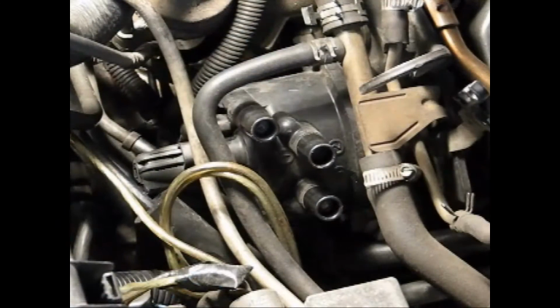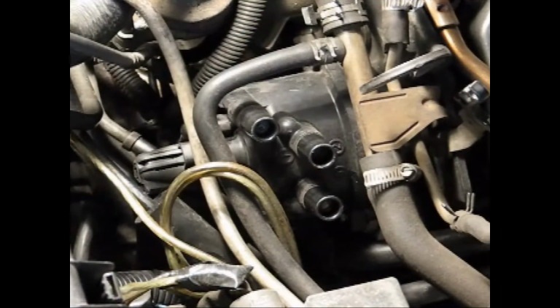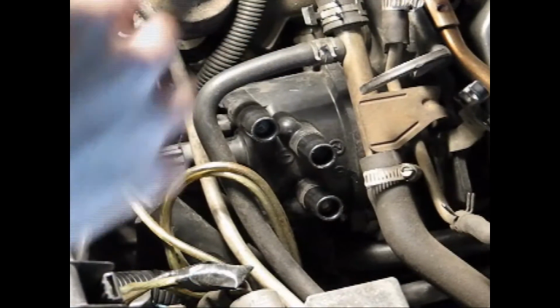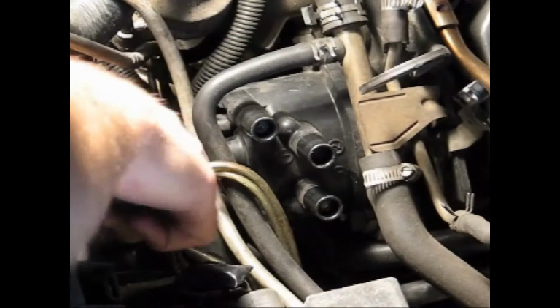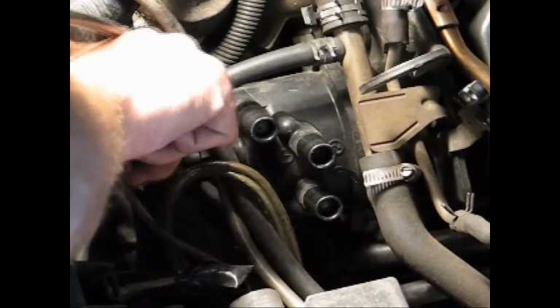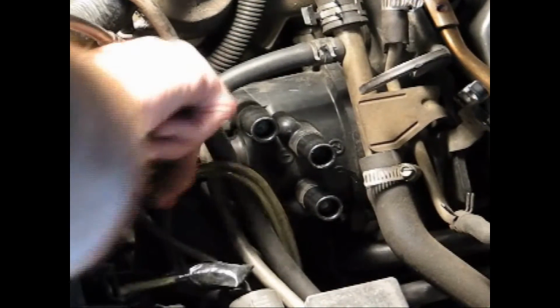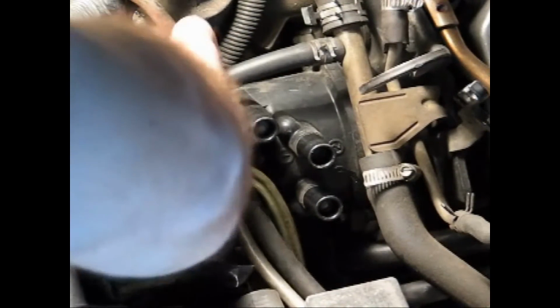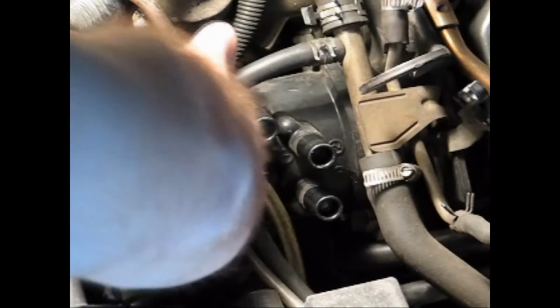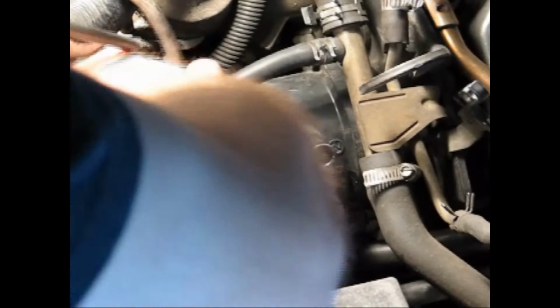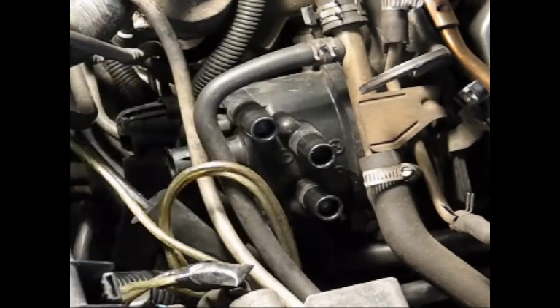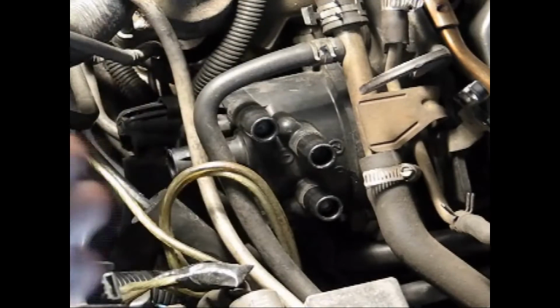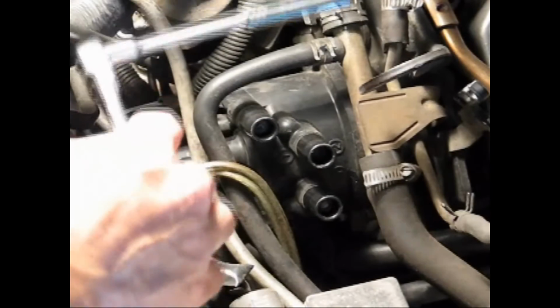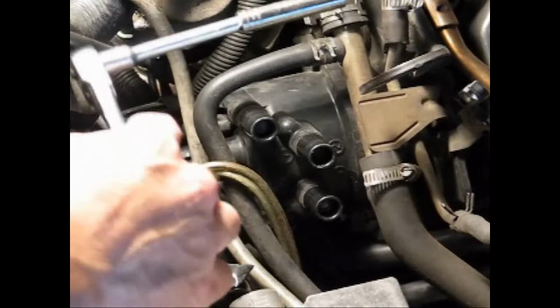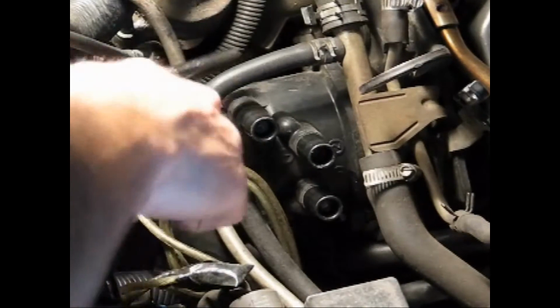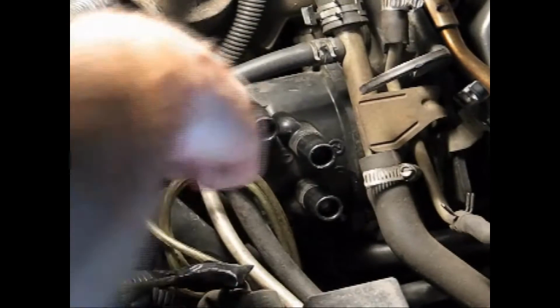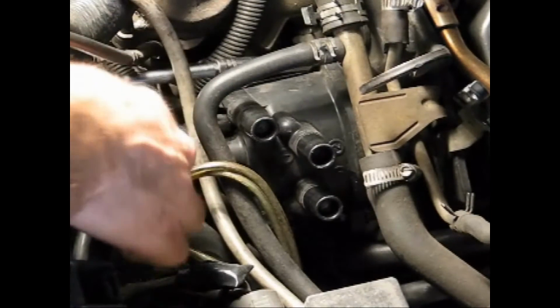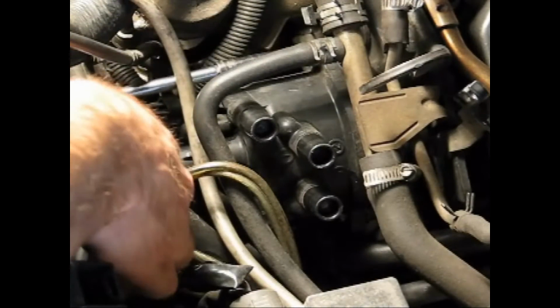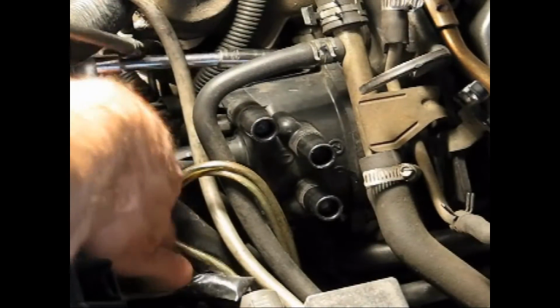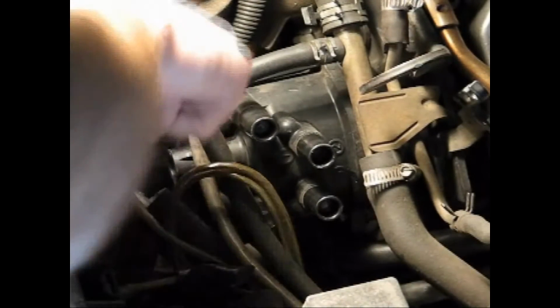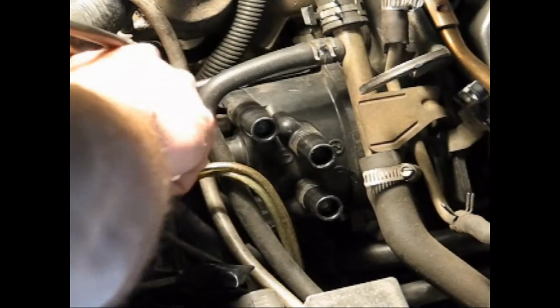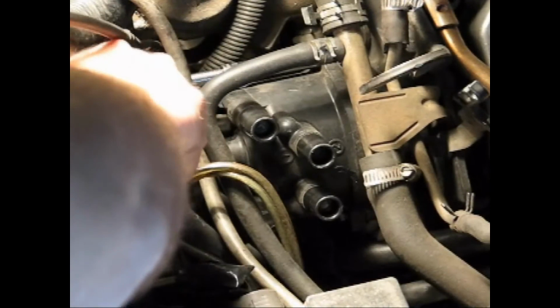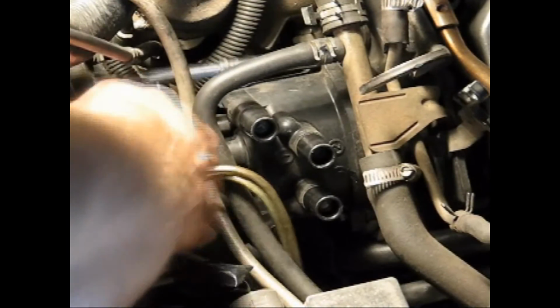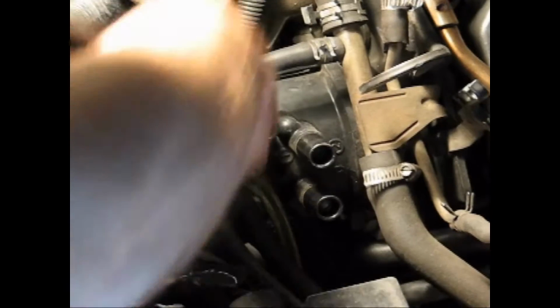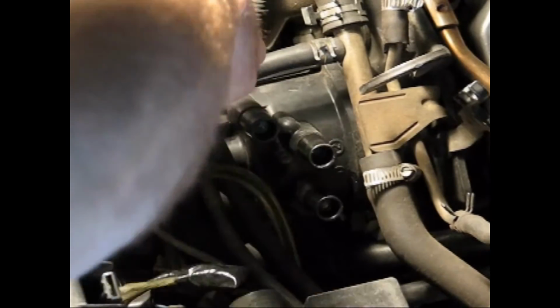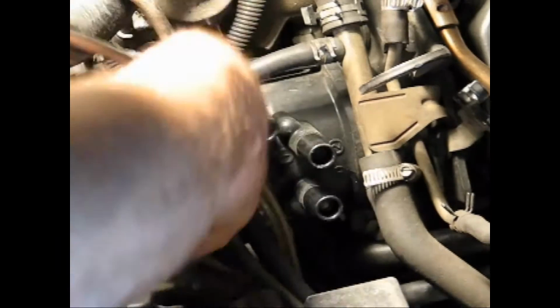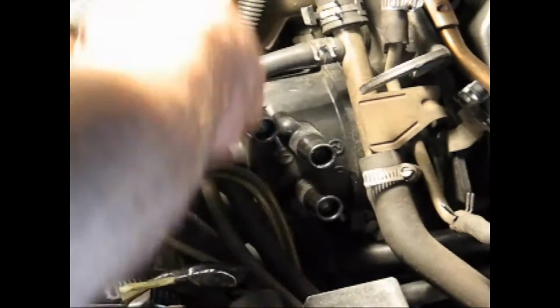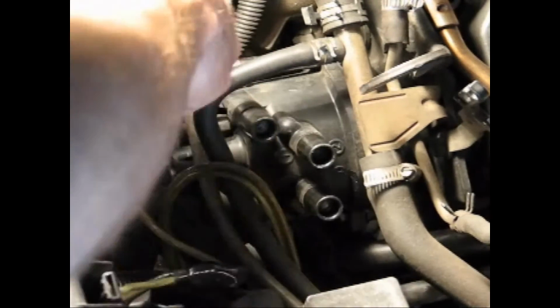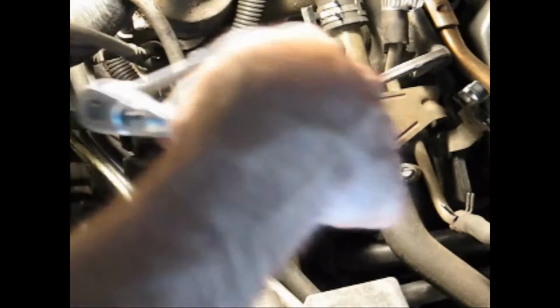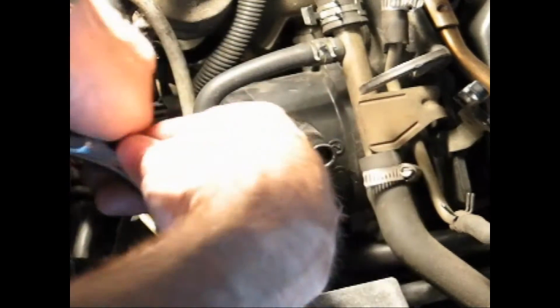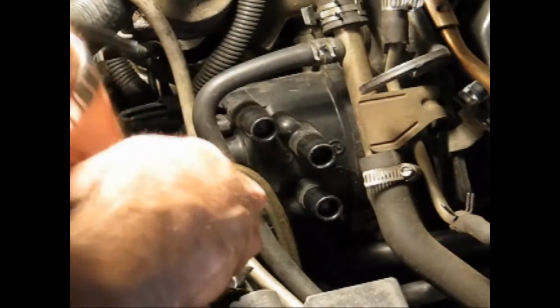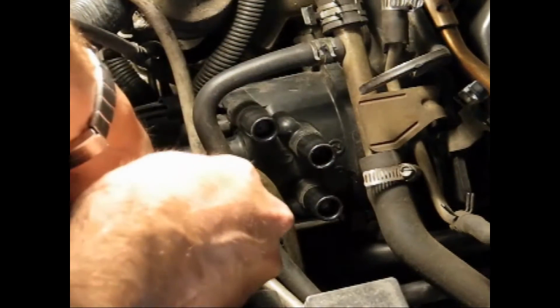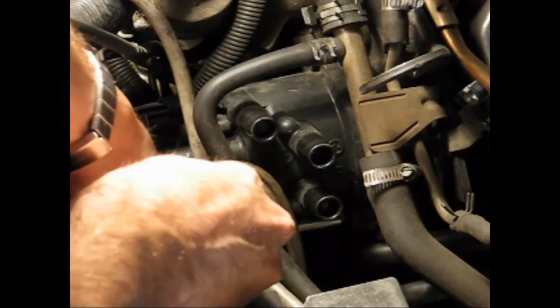Now it's on to the distributor. First disconnect the coil wire from the distributor leading to the ignition coil. Then using an 8mm socket just unscrew the two bolts, one on top and one underneath, and pull that distributor cap on out.